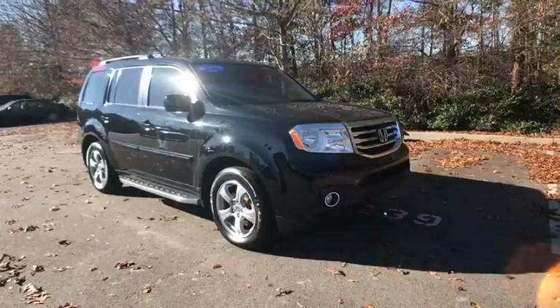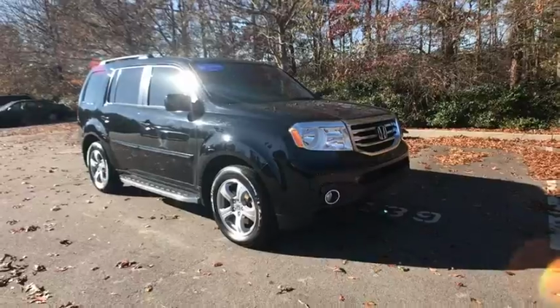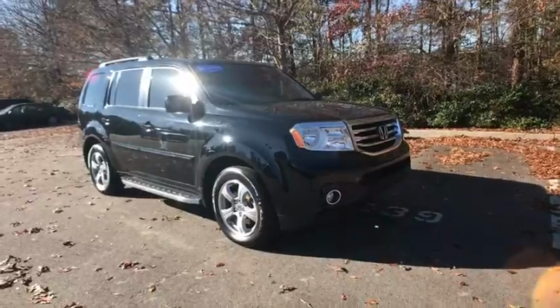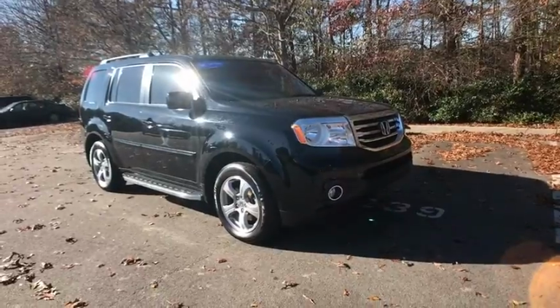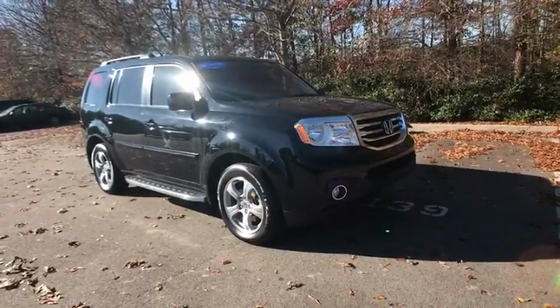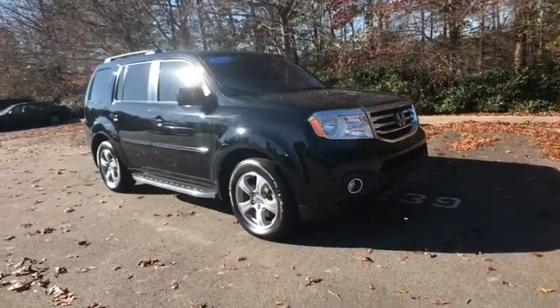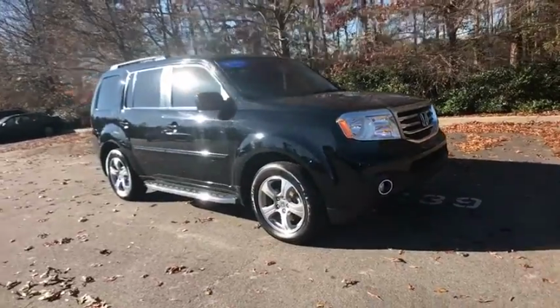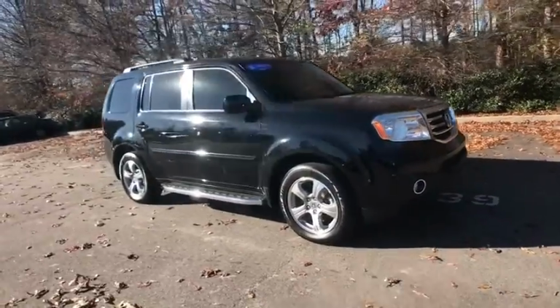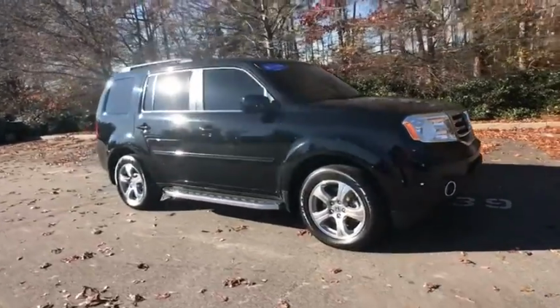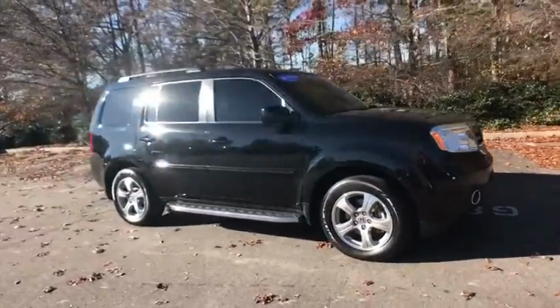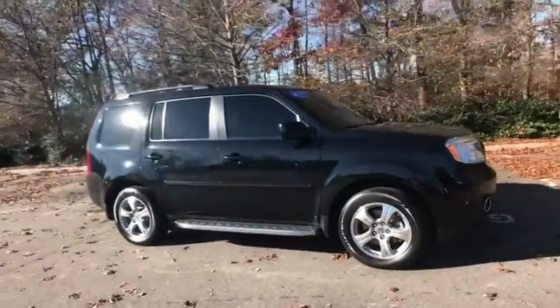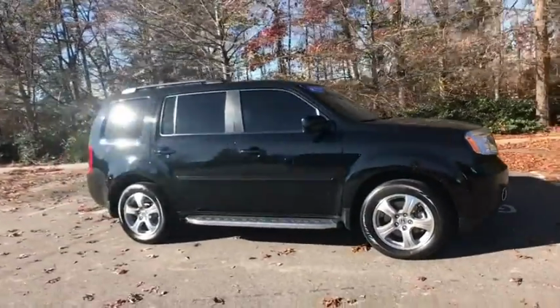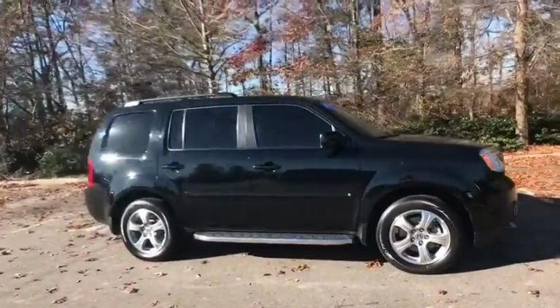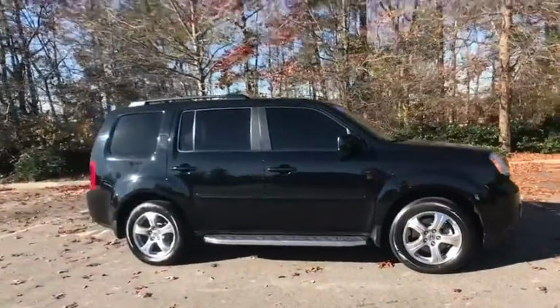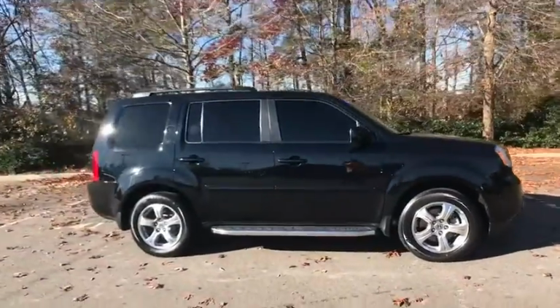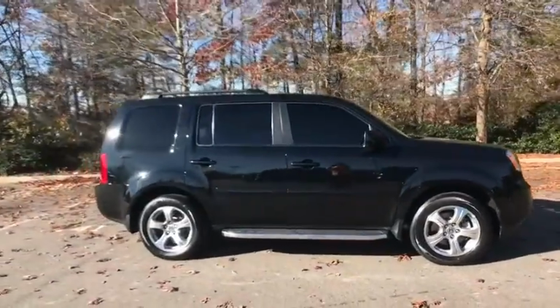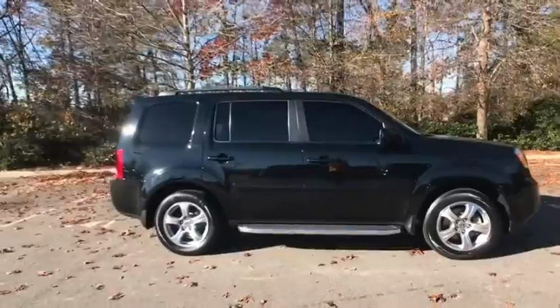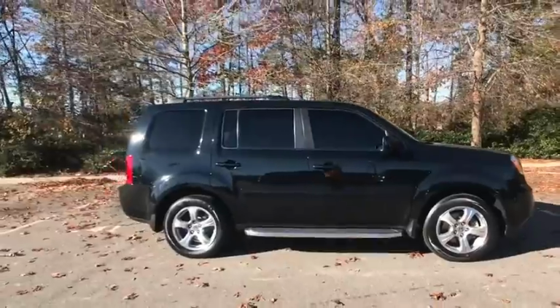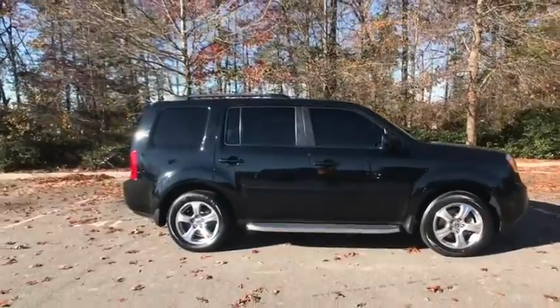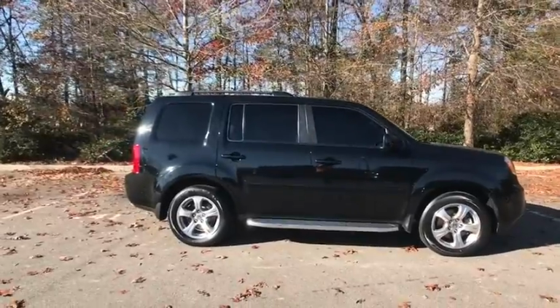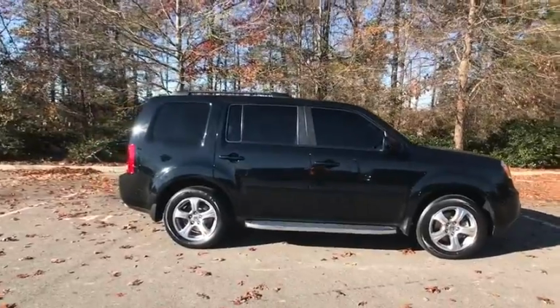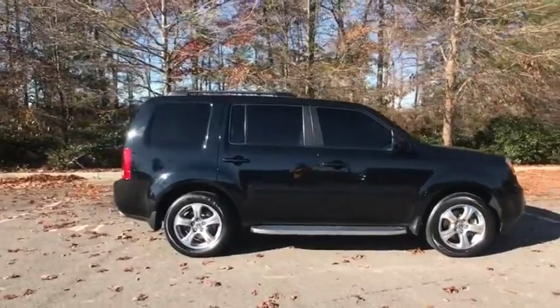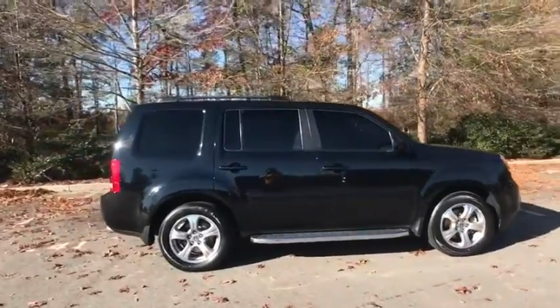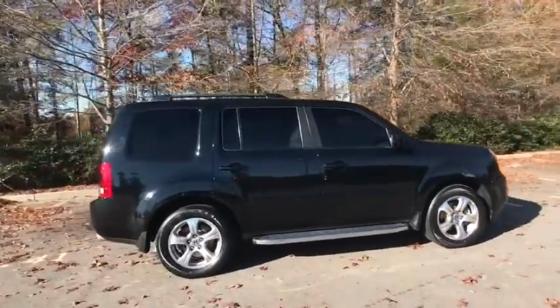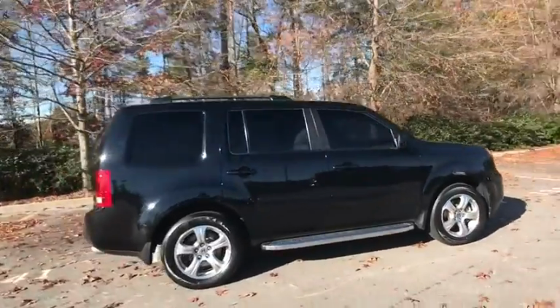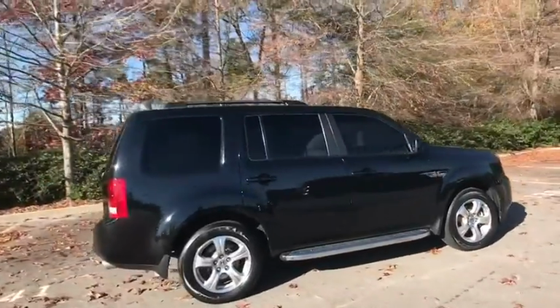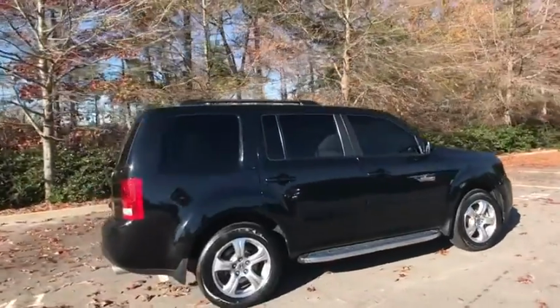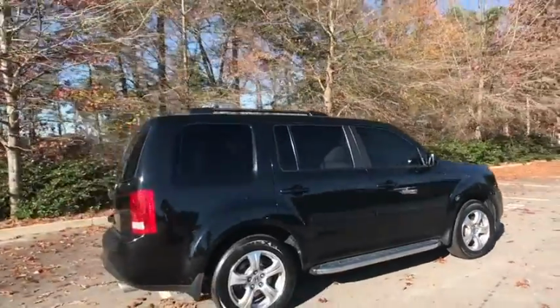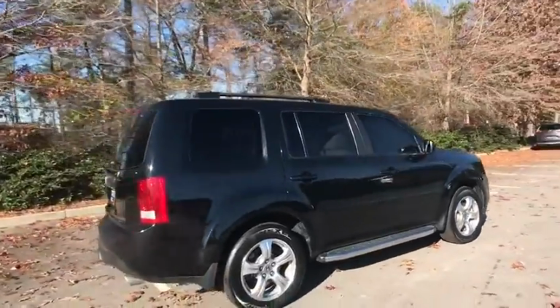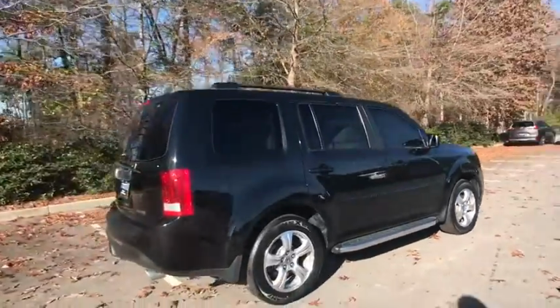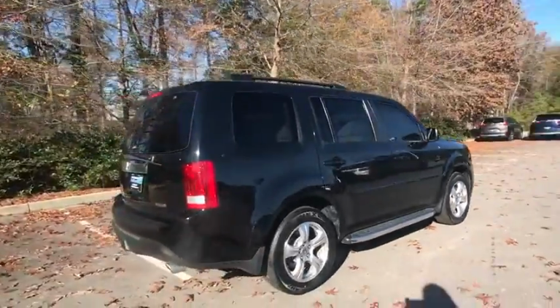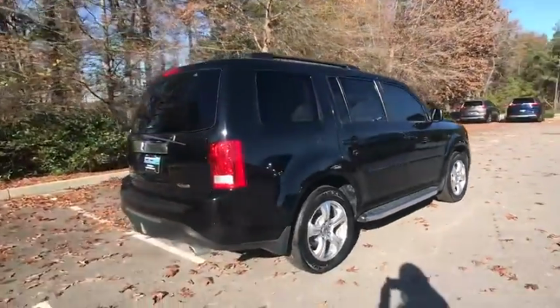The 2015 Honda Pilot. Optimal utility. Indulgent interior. Powerful performer. You'll be ready for almost anything in the Honda Pilot.